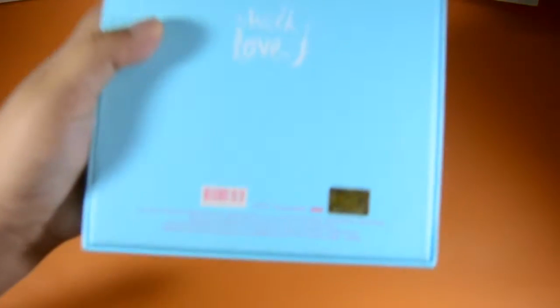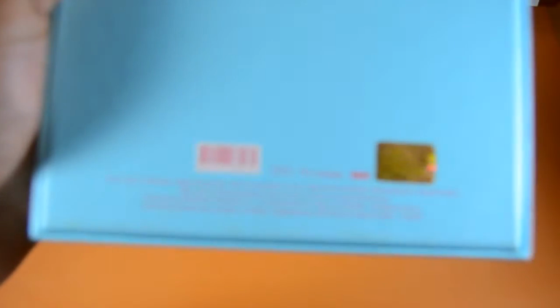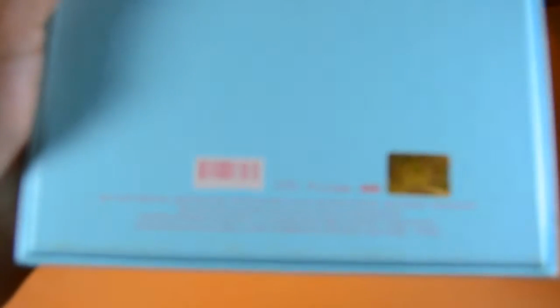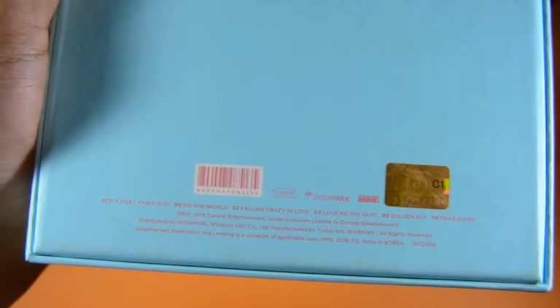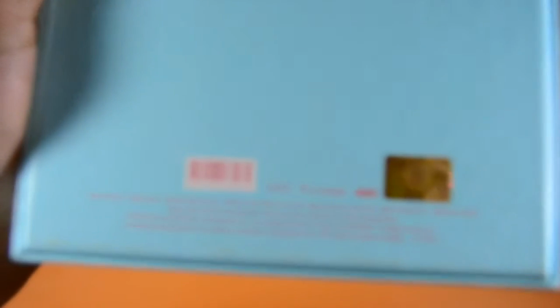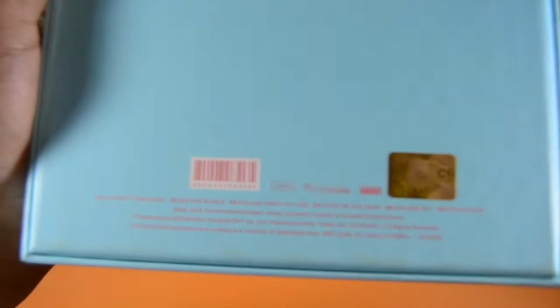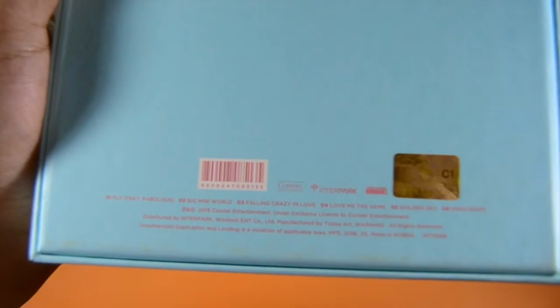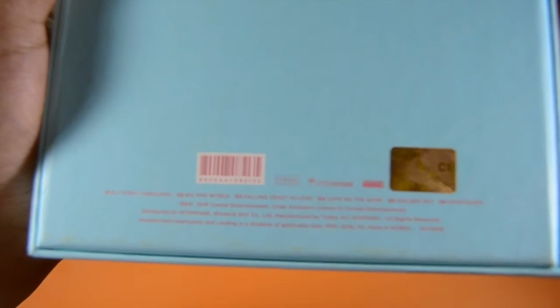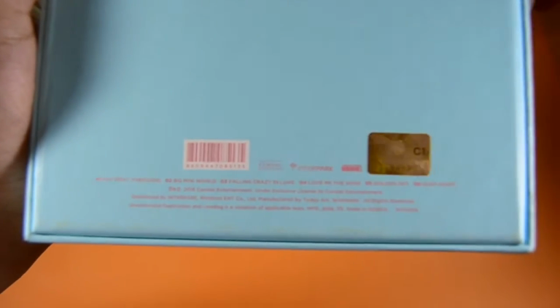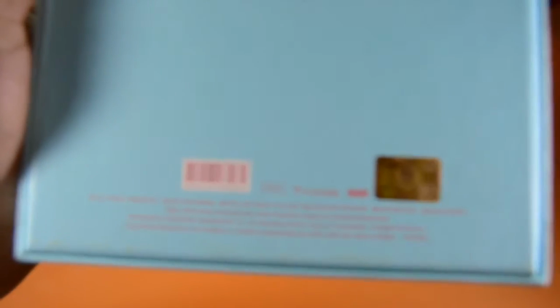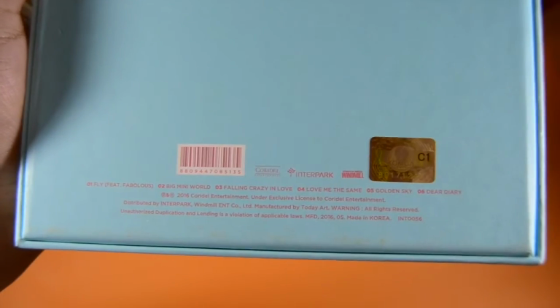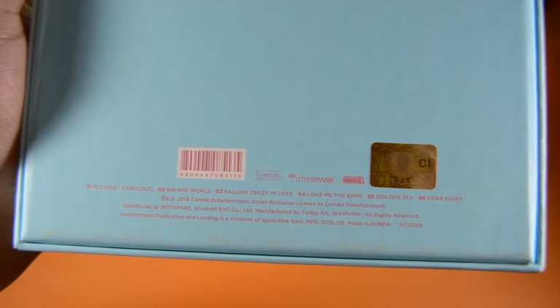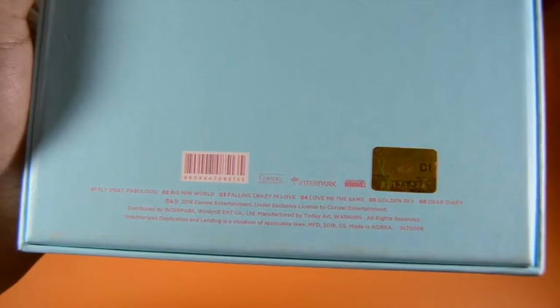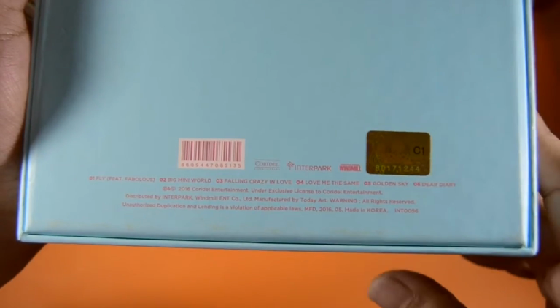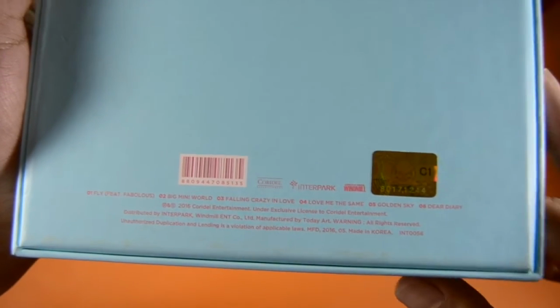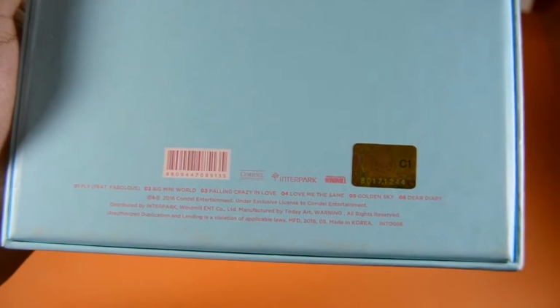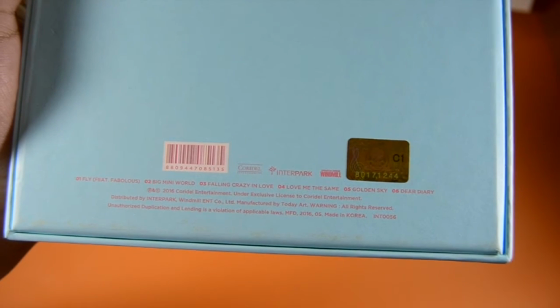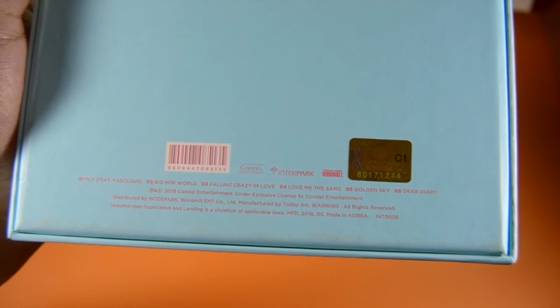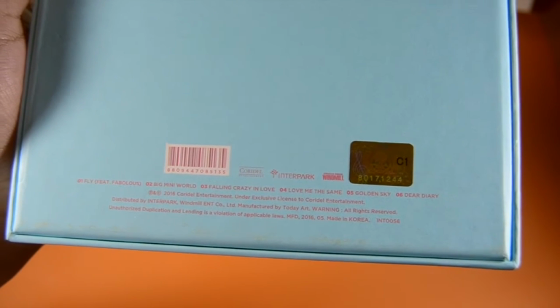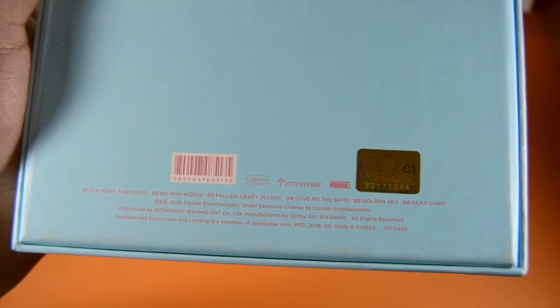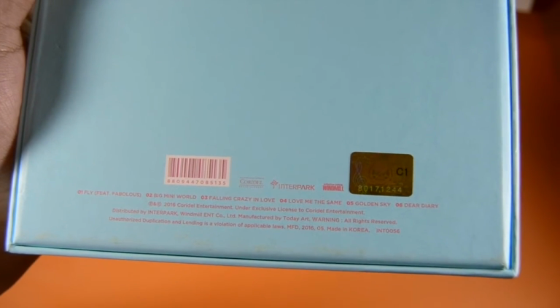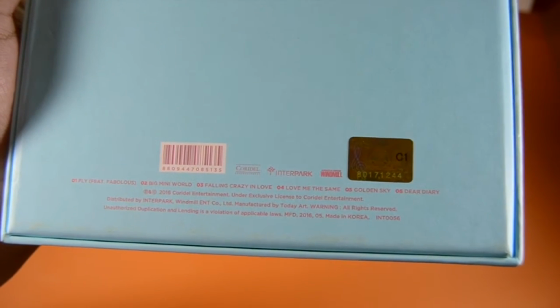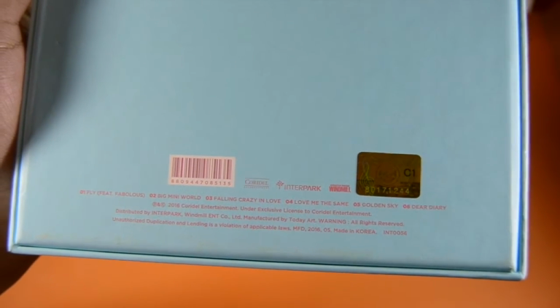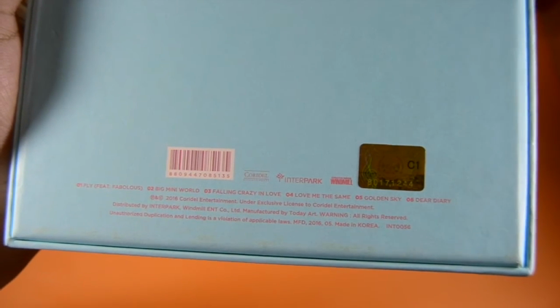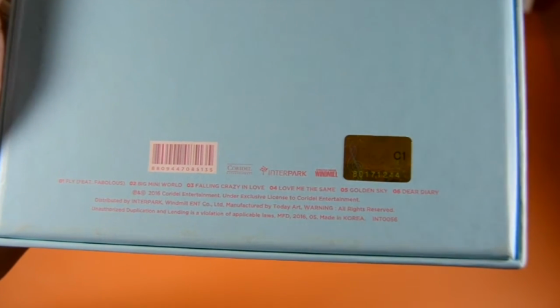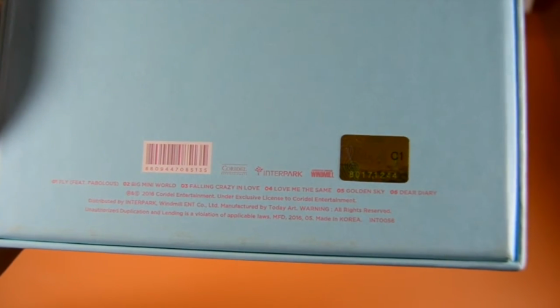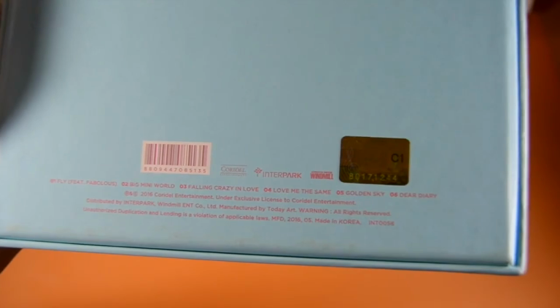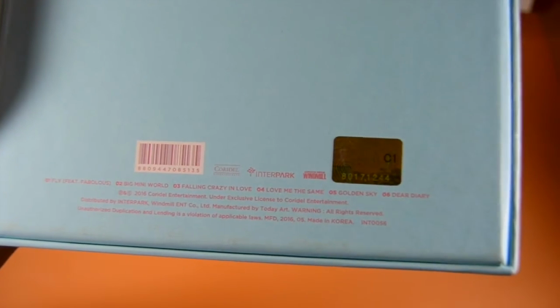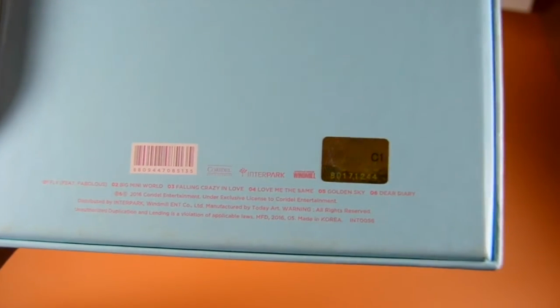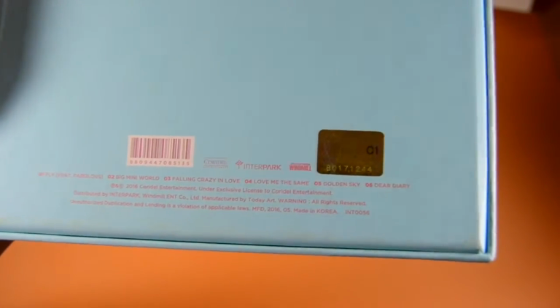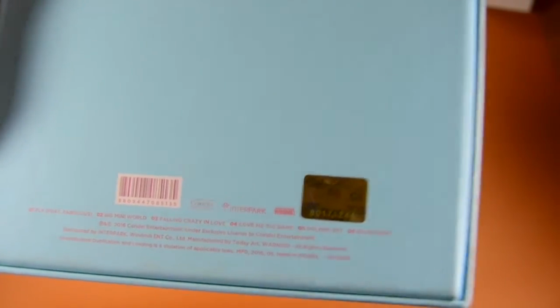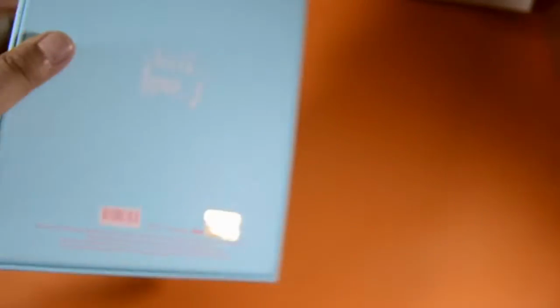We actually have the tracklist here. Number one is 'Fly,' number two is 'Big Mini World,' number three is 'Falling Crazy In Love,' number four is 'Love Me The Same,' number five is 'Cold Sky,' and number six is 'Dear Diary.'